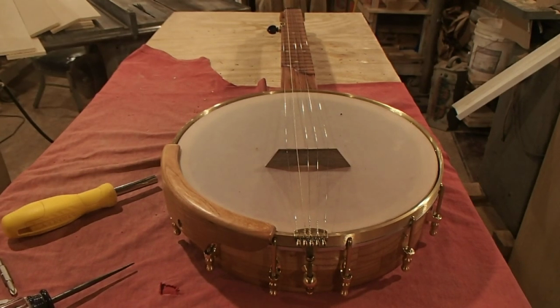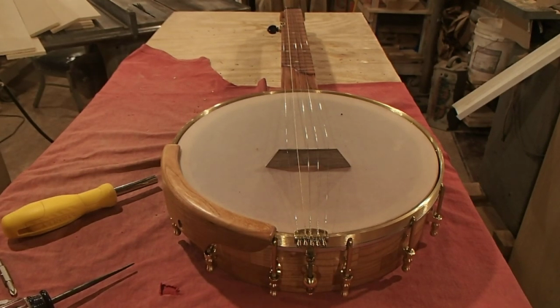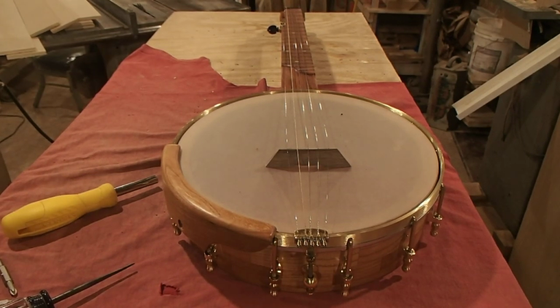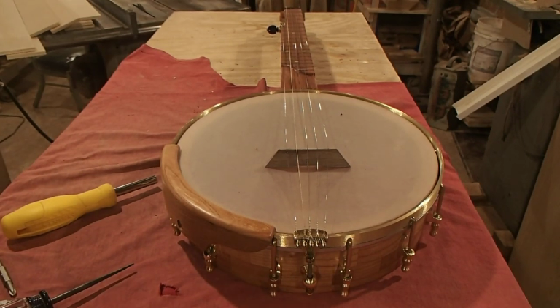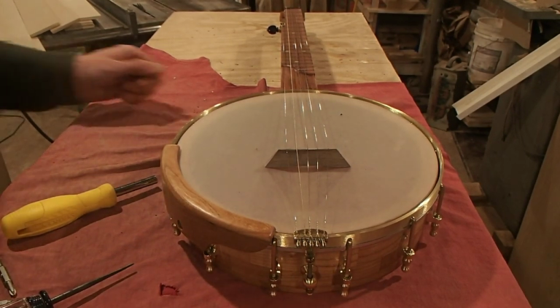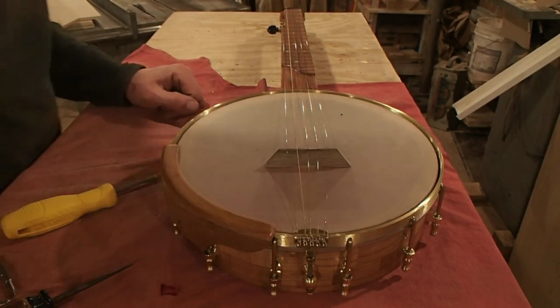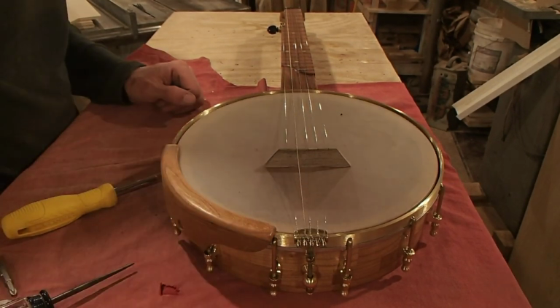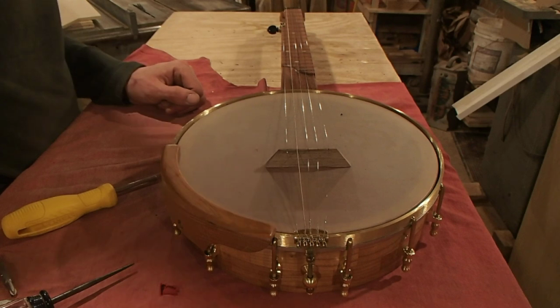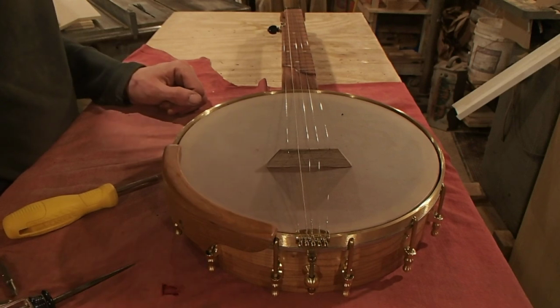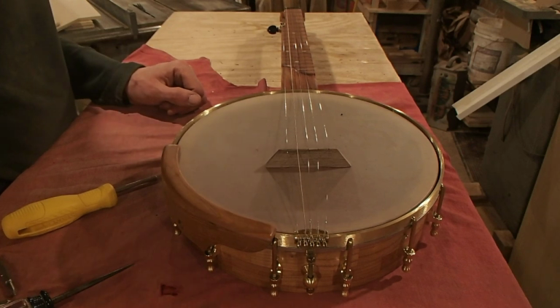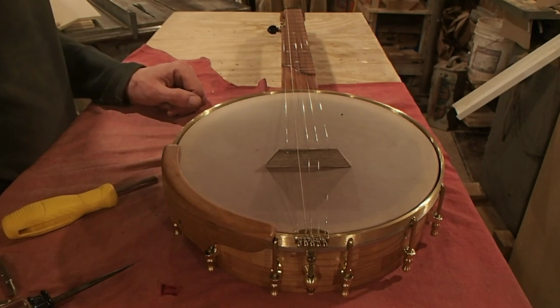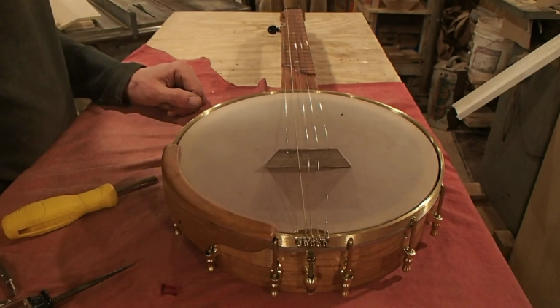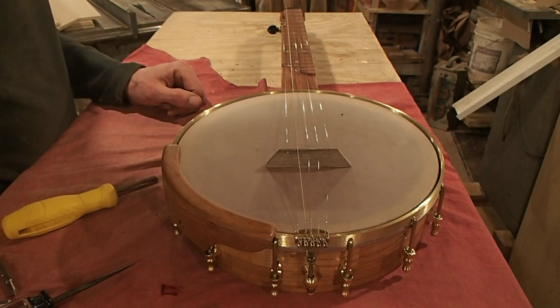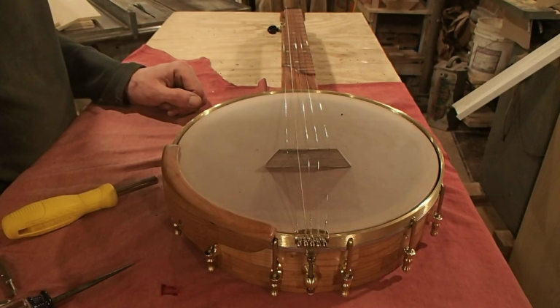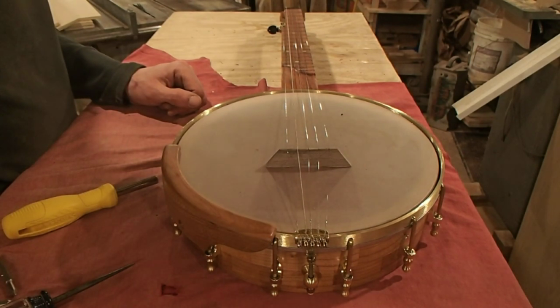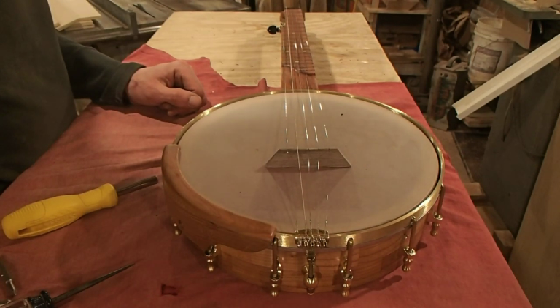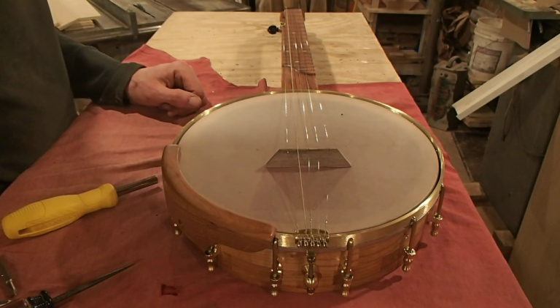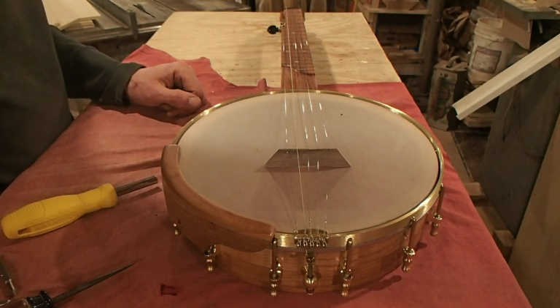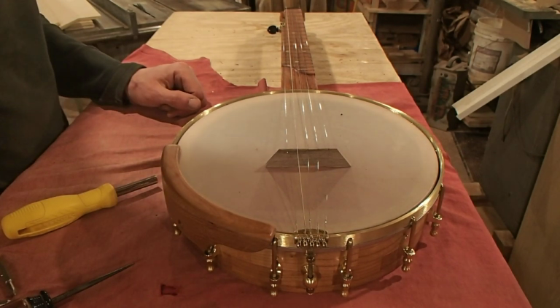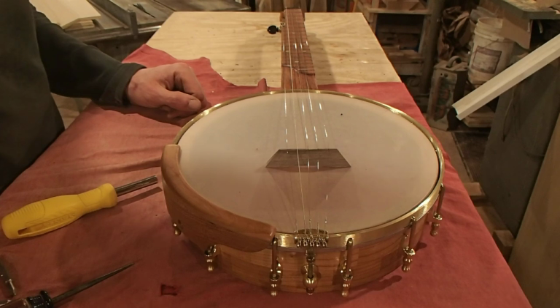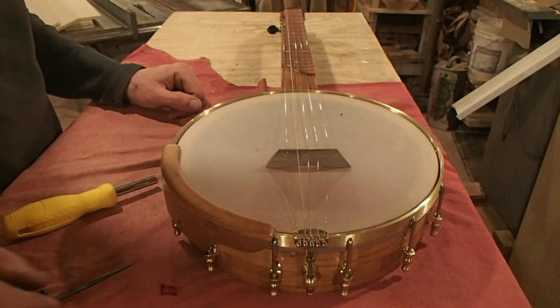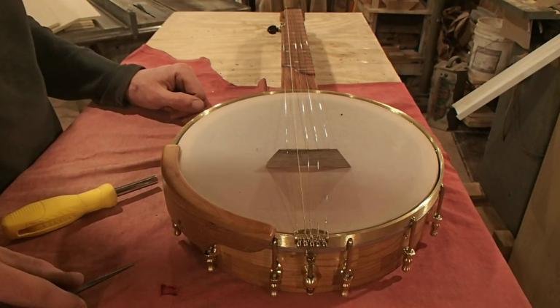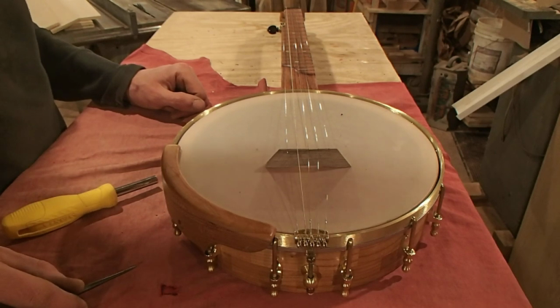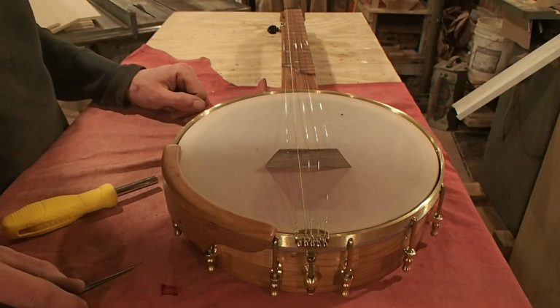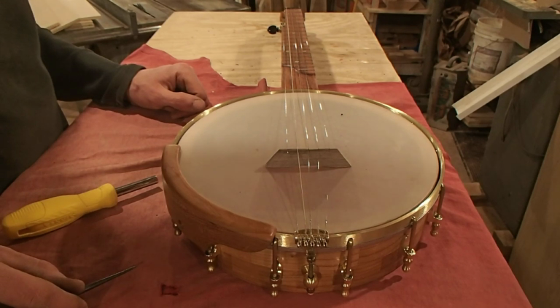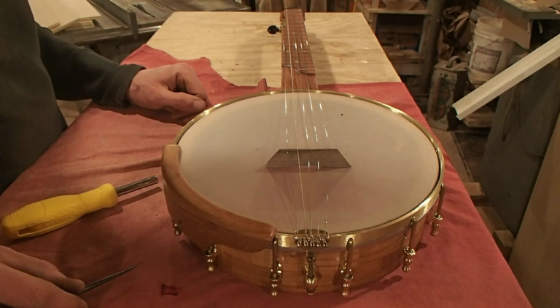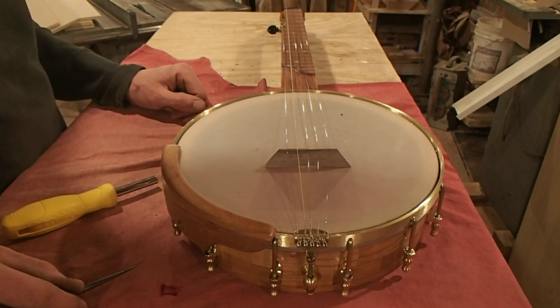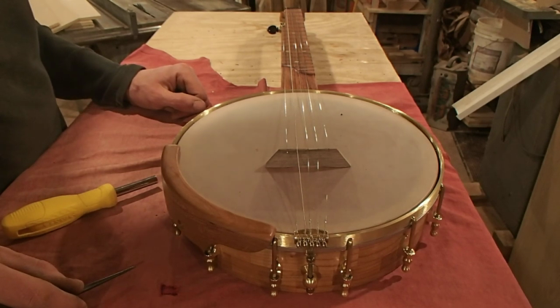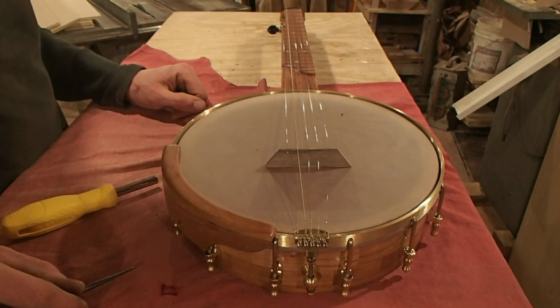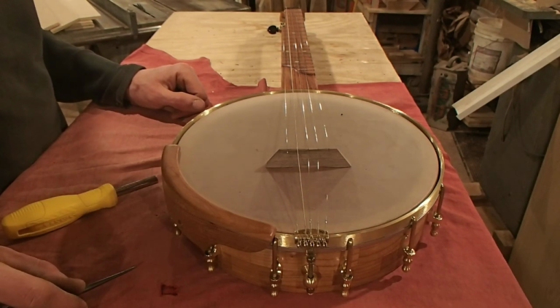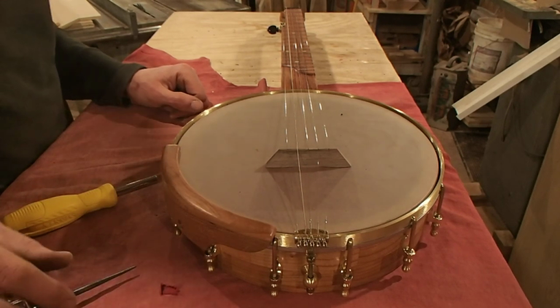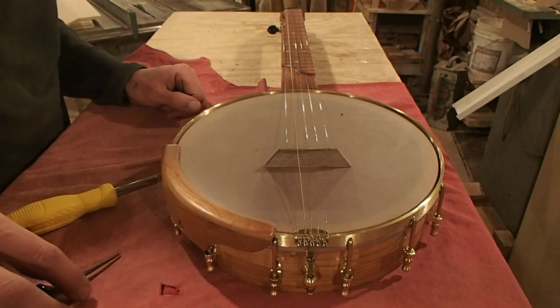This video shows how to remove the neck from the pot on one of my banjos, which you'd most often want to do if you were adjusting the truss rod, or any other reason why you might want to.